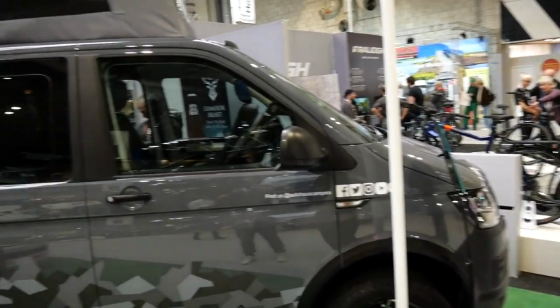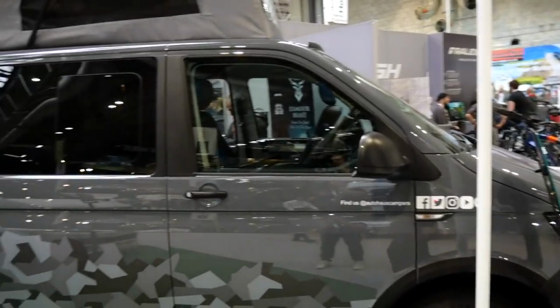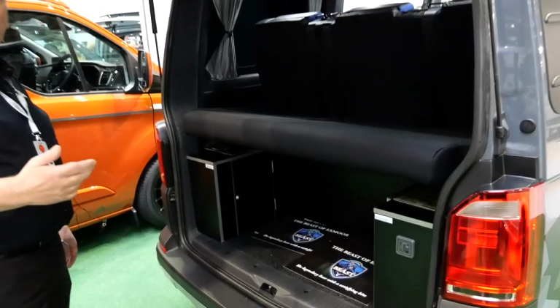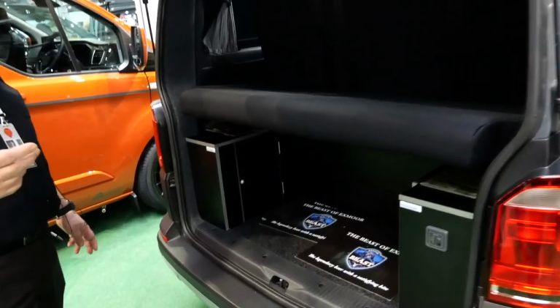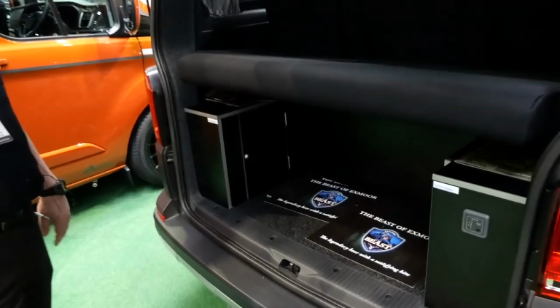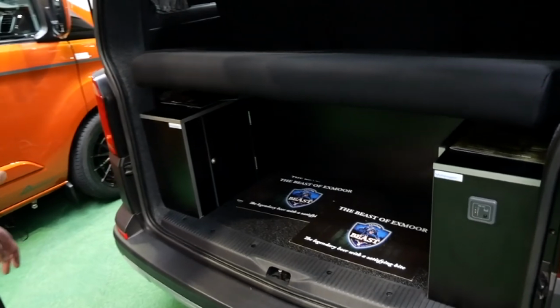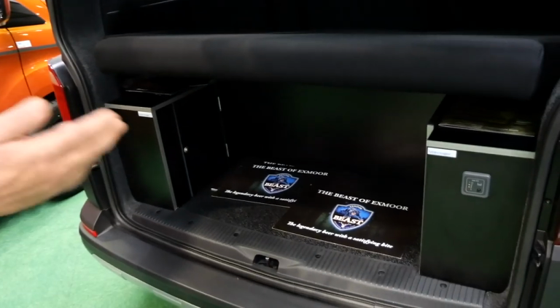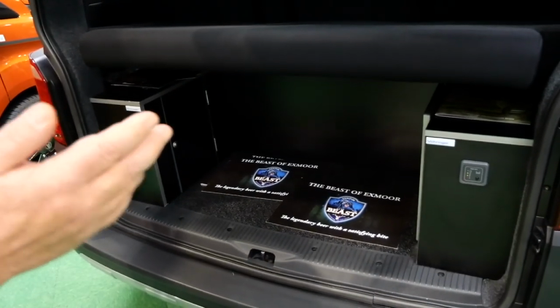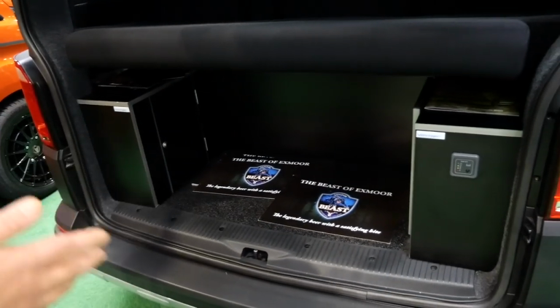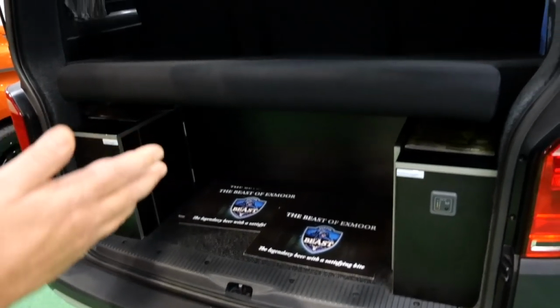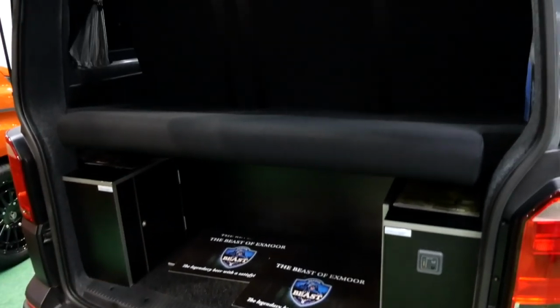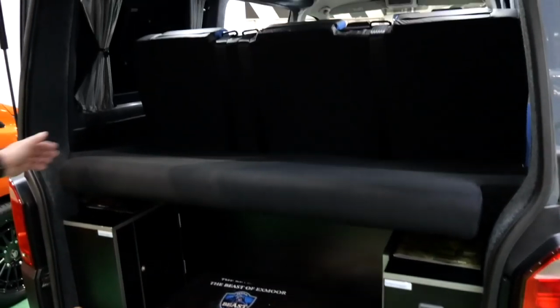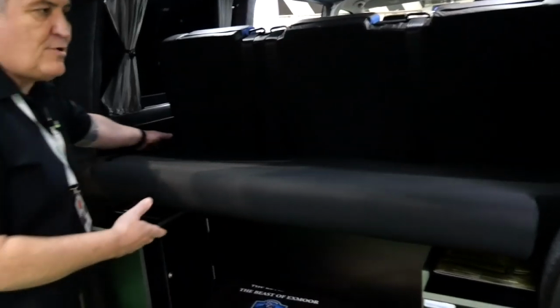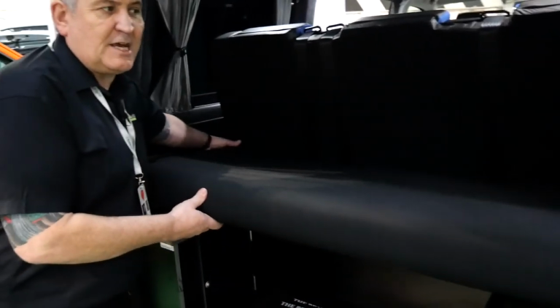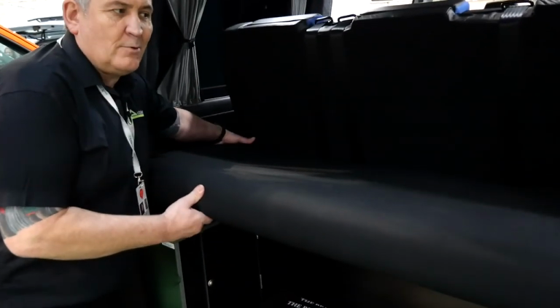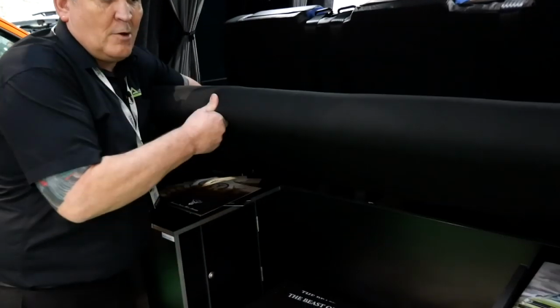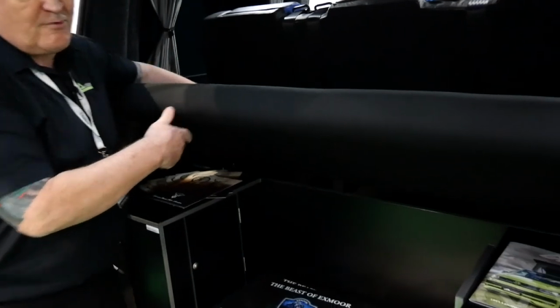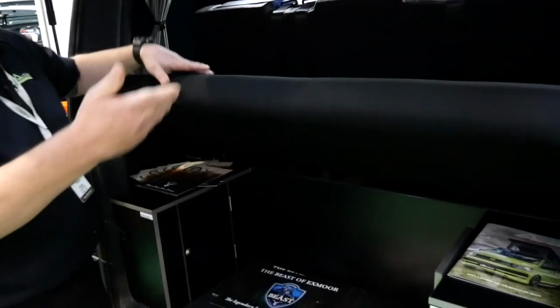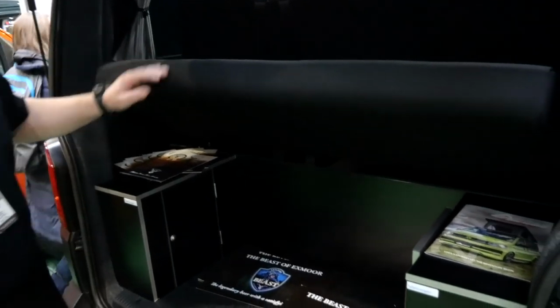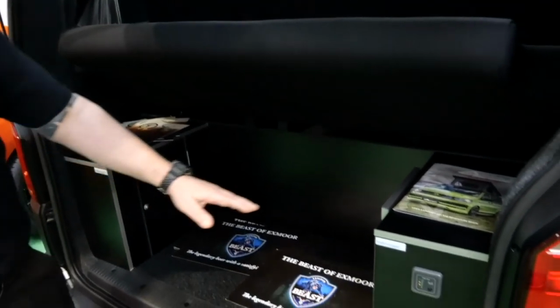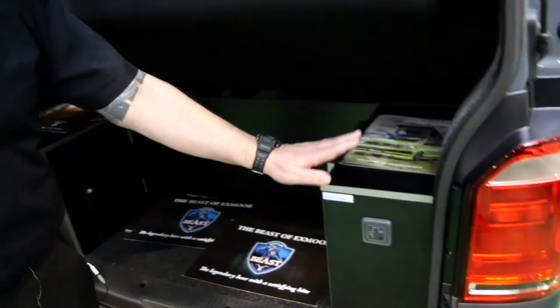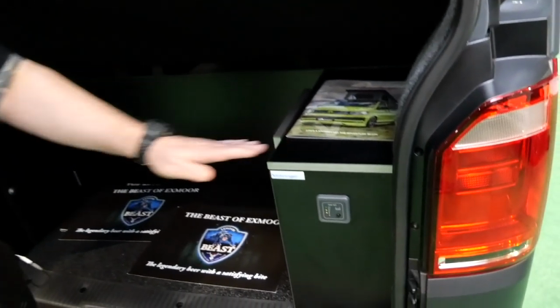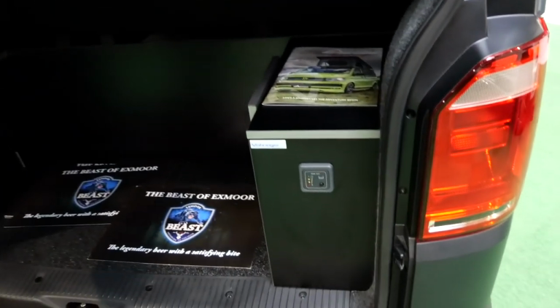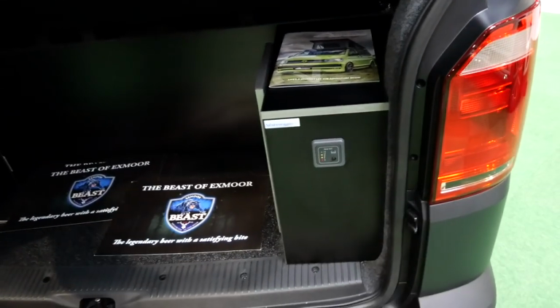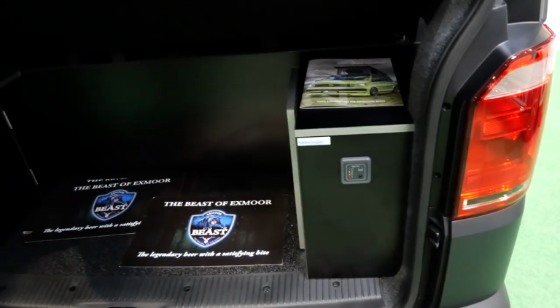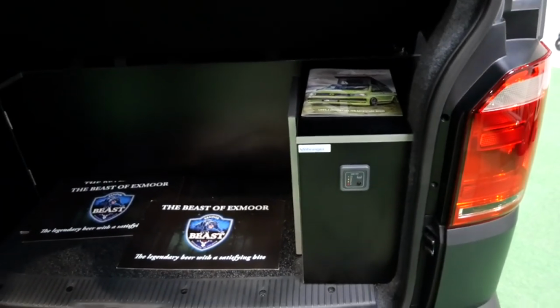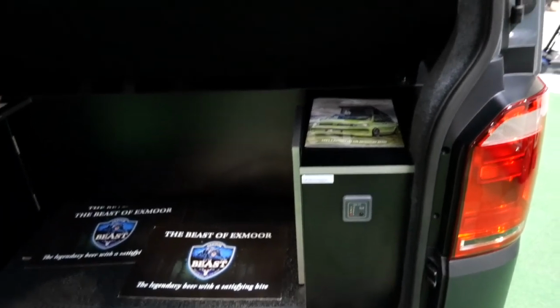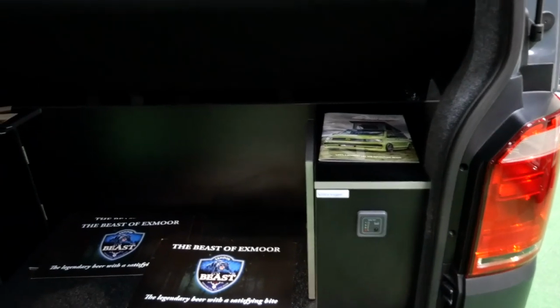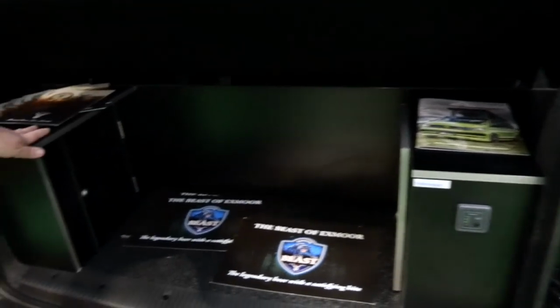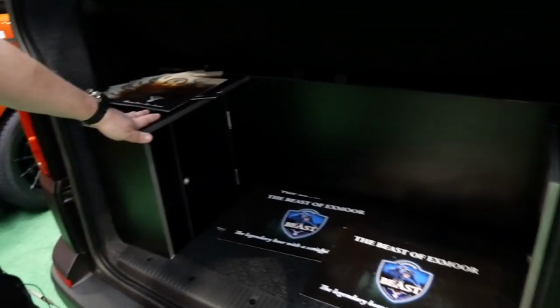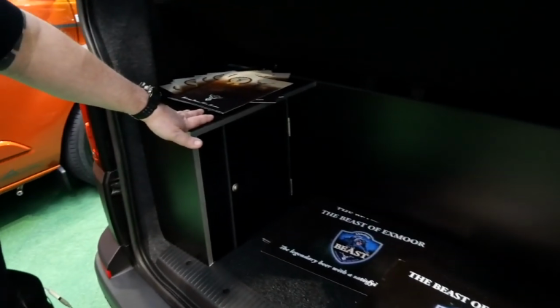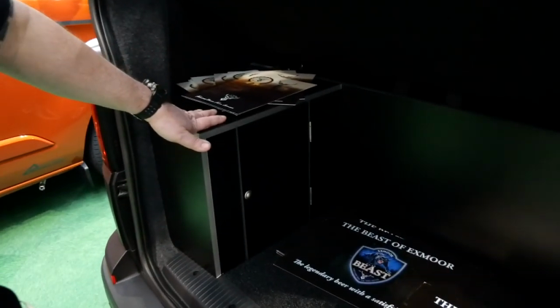In the rear of the vehicle, we've just got a bit of open storage. The bed is obviously a ribbed seat bed which ratchets up and down. We have a gas locker and a small locker on the side here for storage like jacks and bits and pieces.